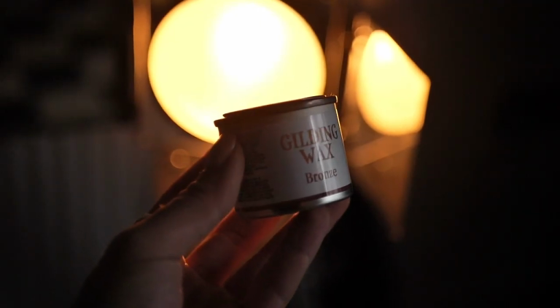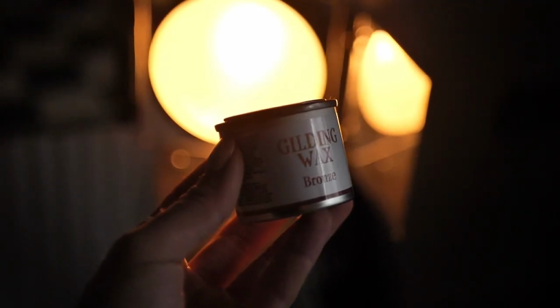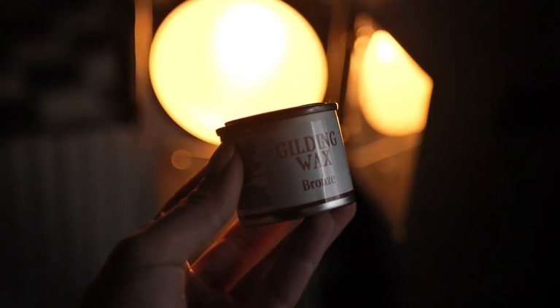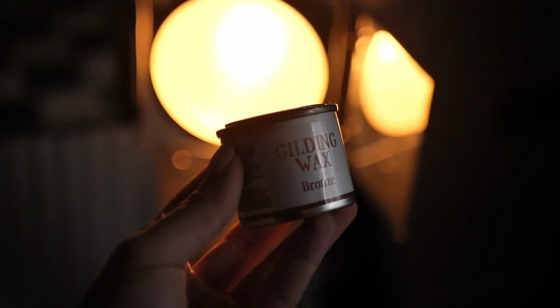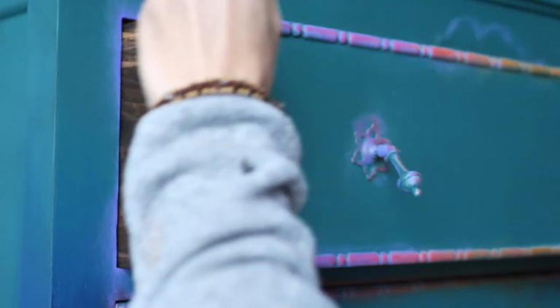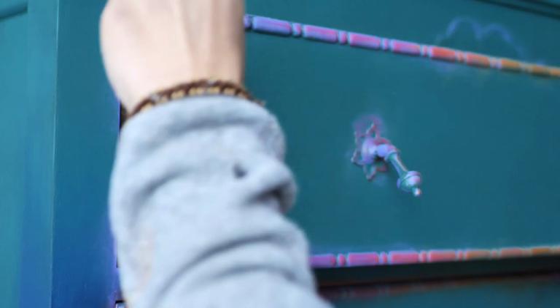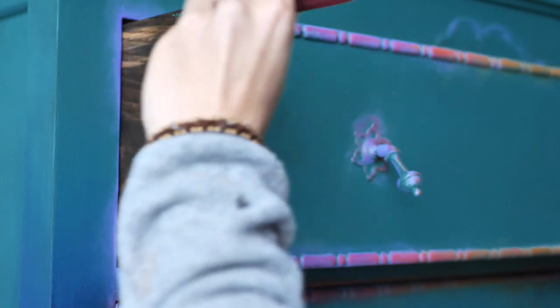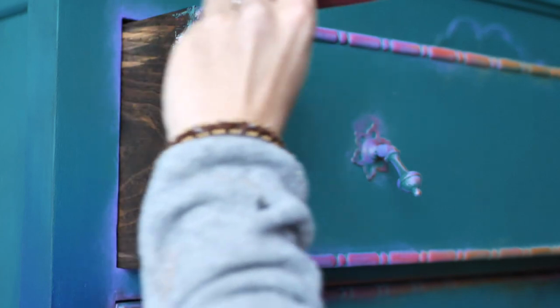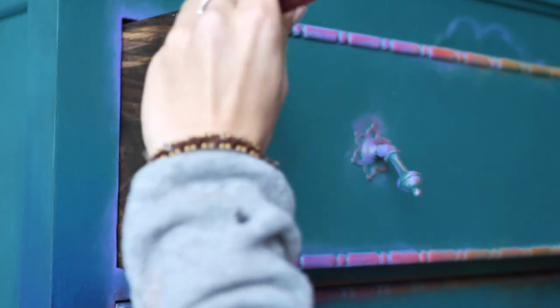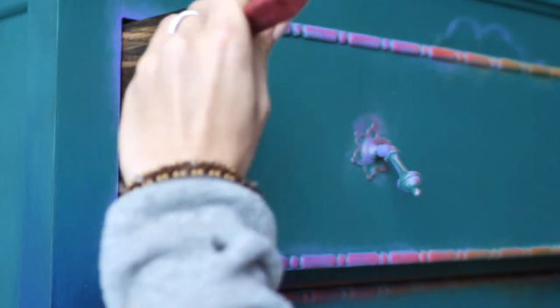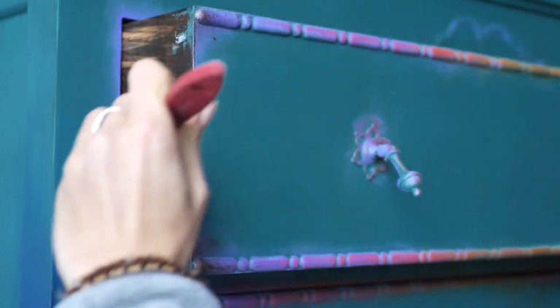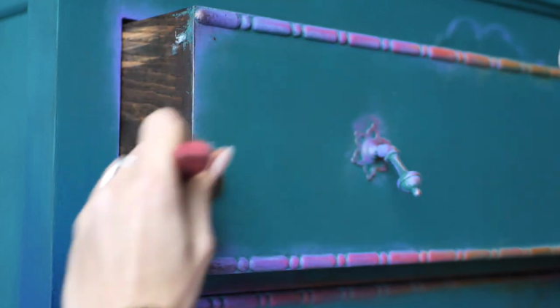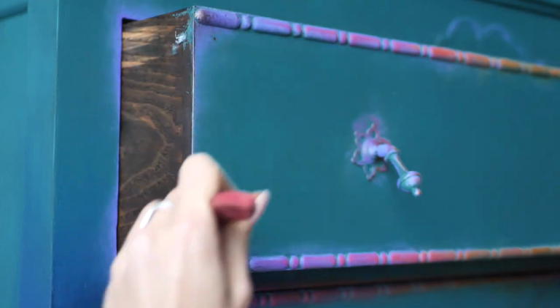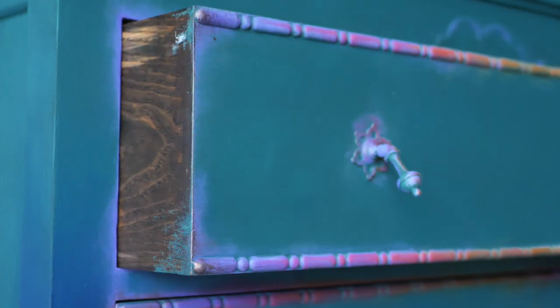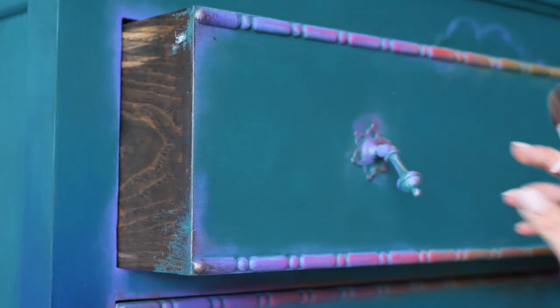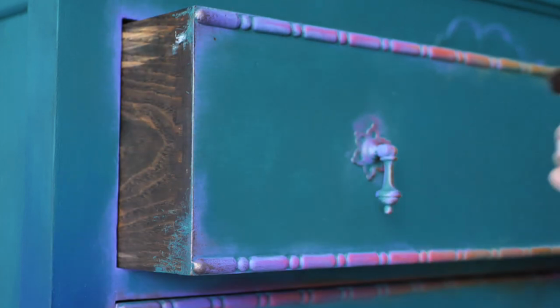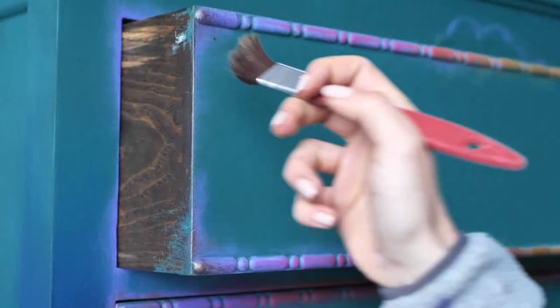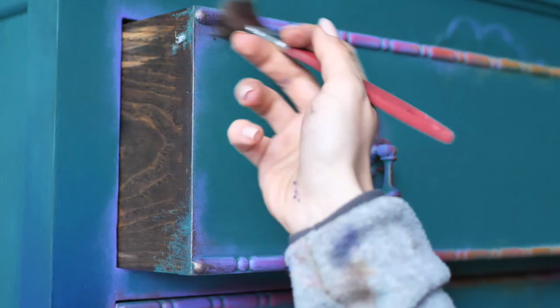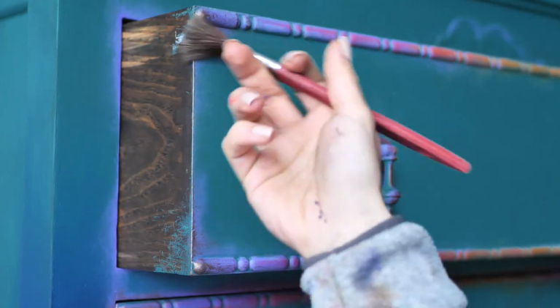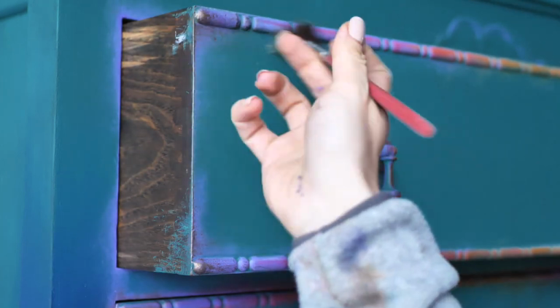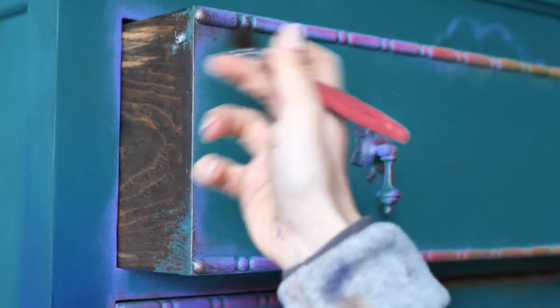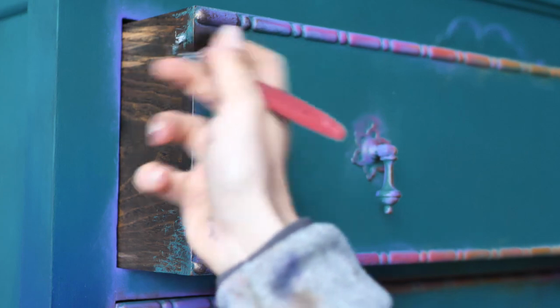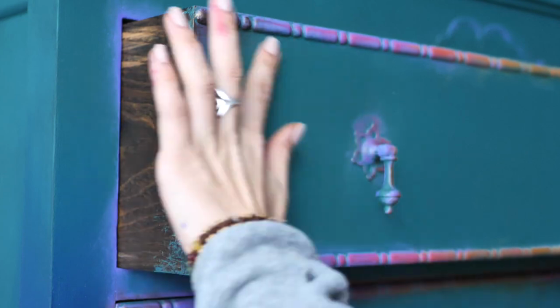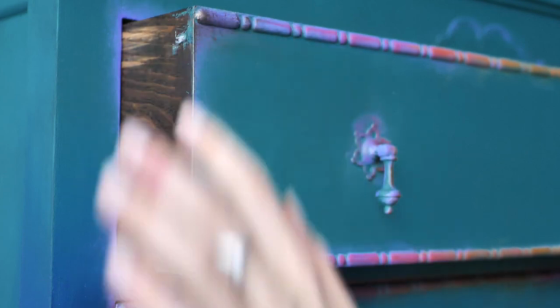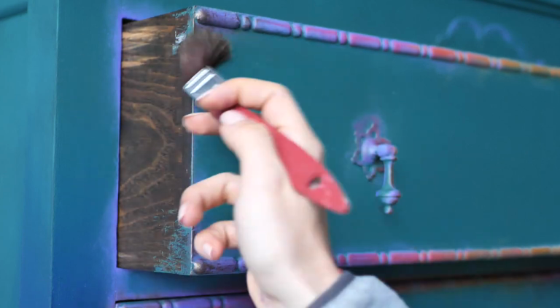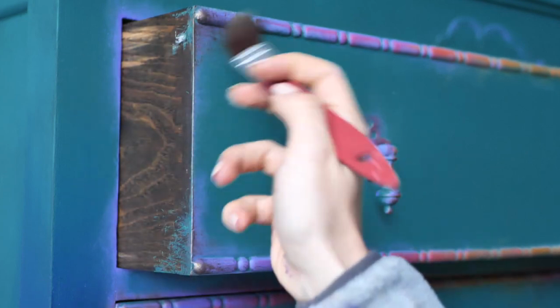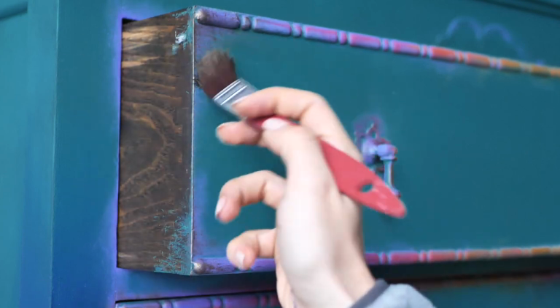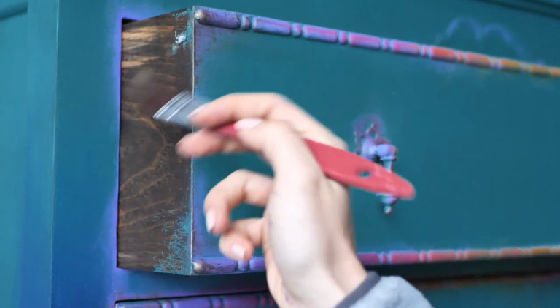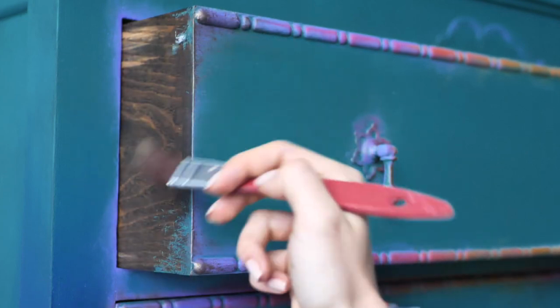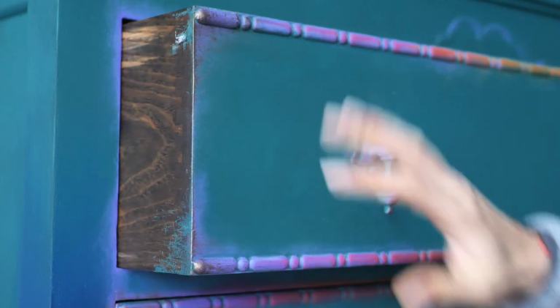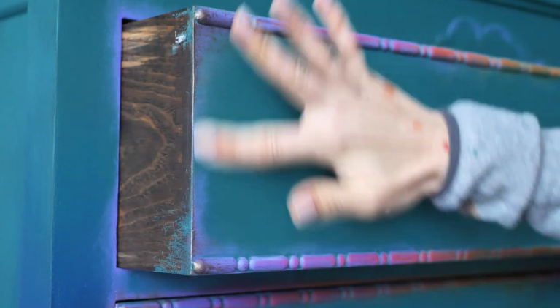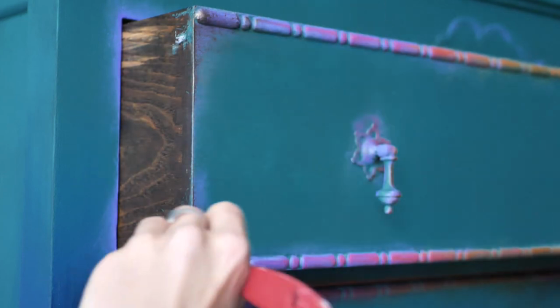I always apply the gilding wax after sealing the piece, but I was just too excited and I wanted to see how it looks. I will apply some more after the clear coat though.